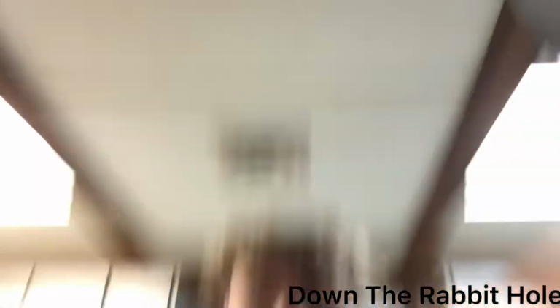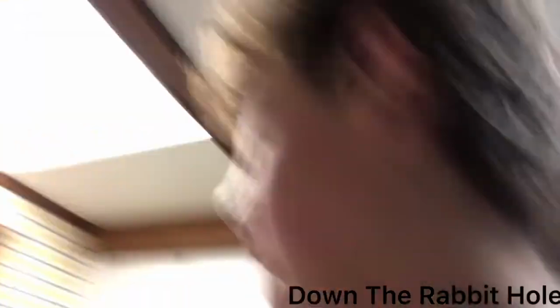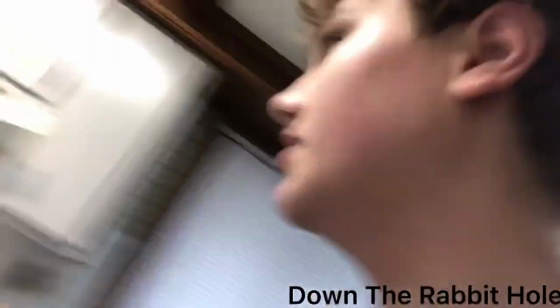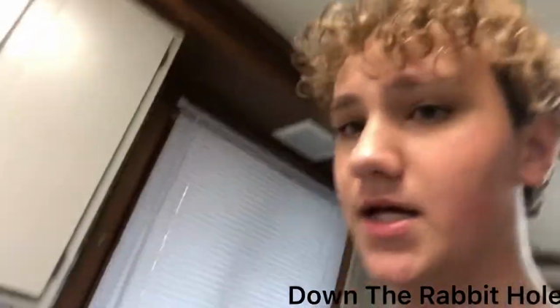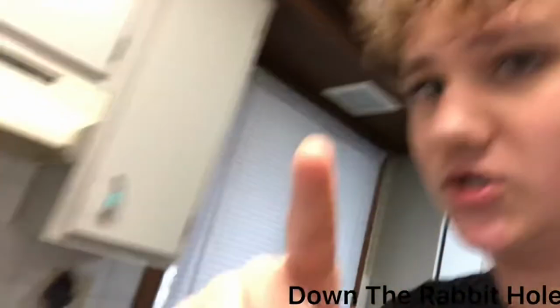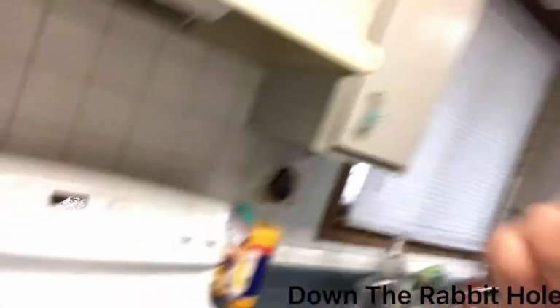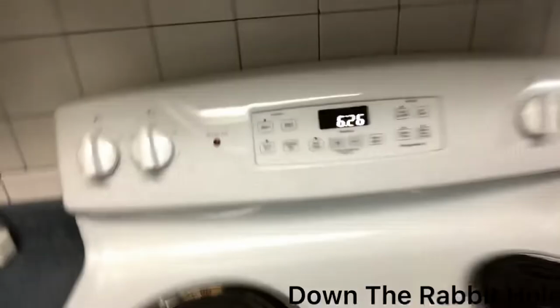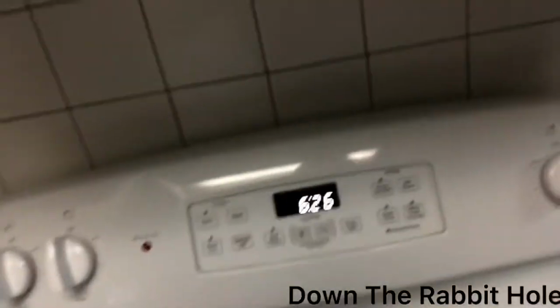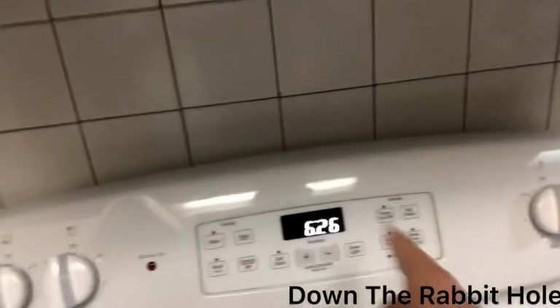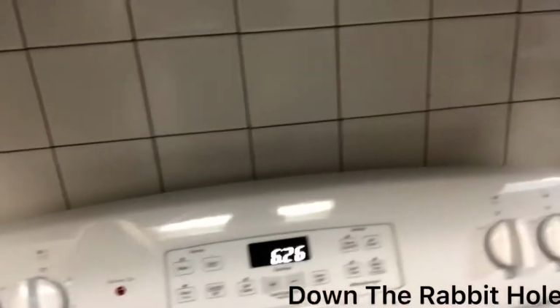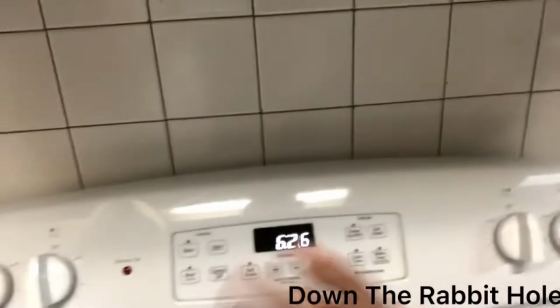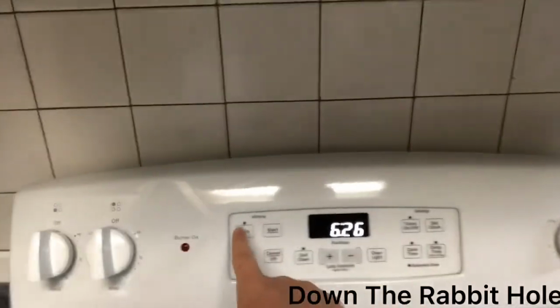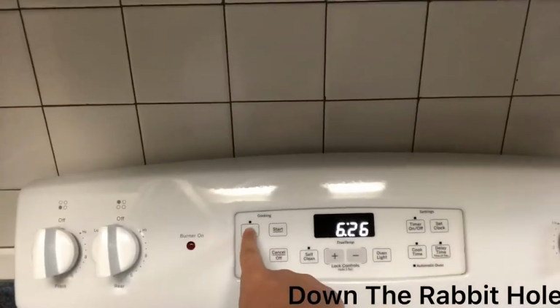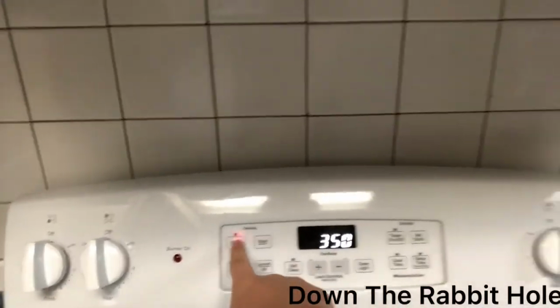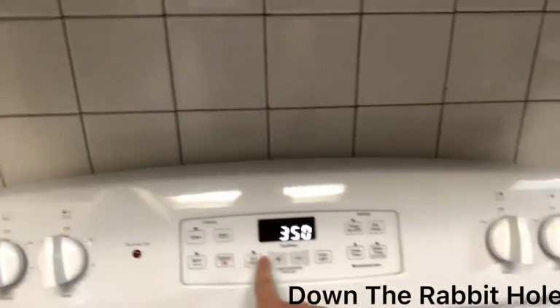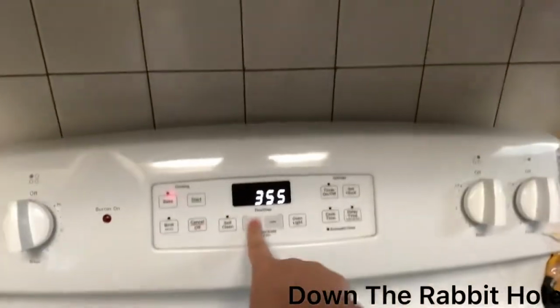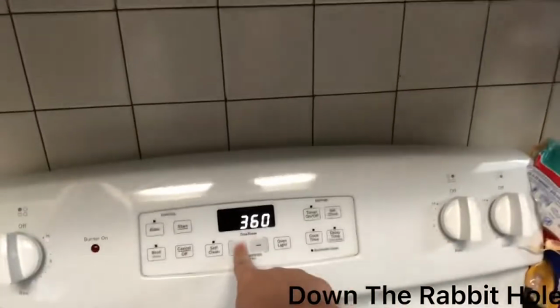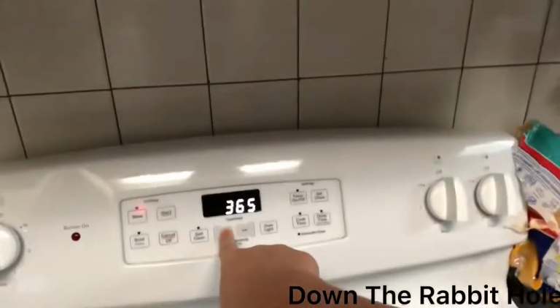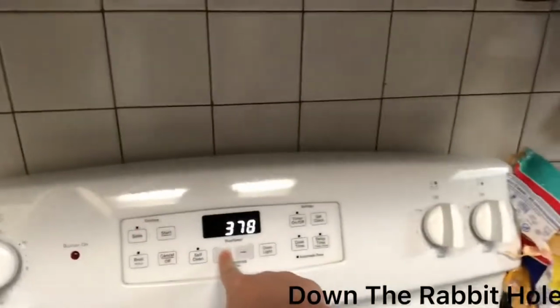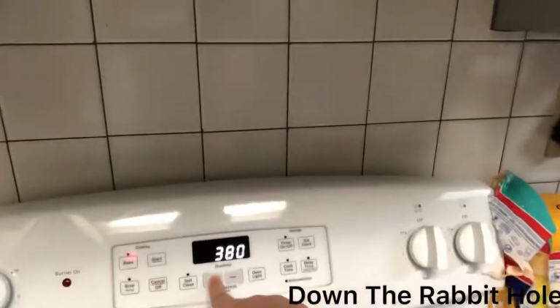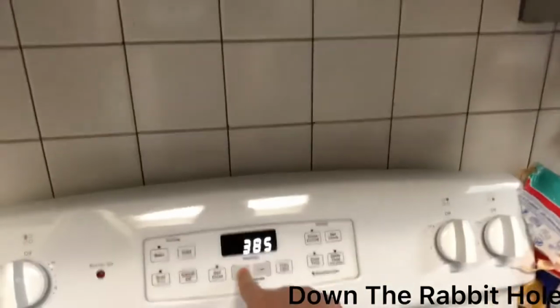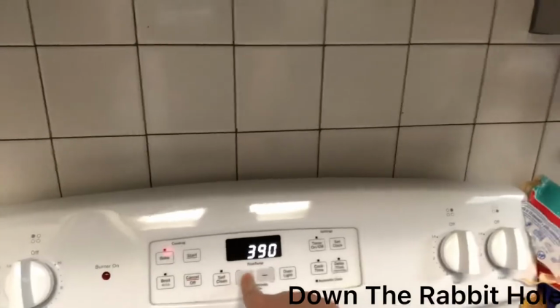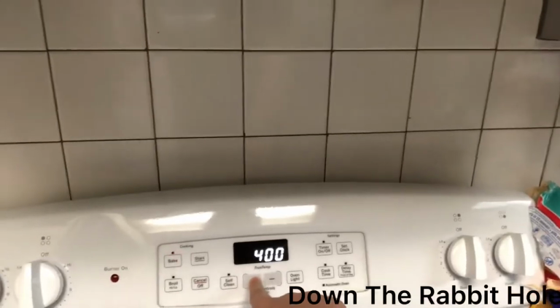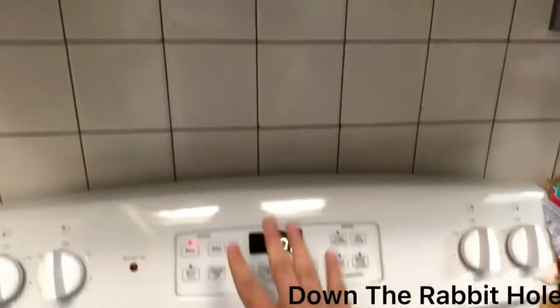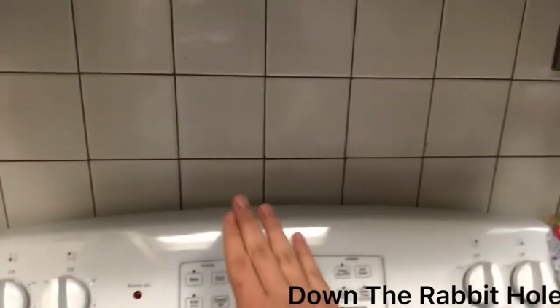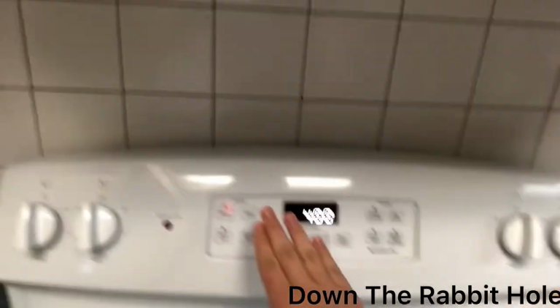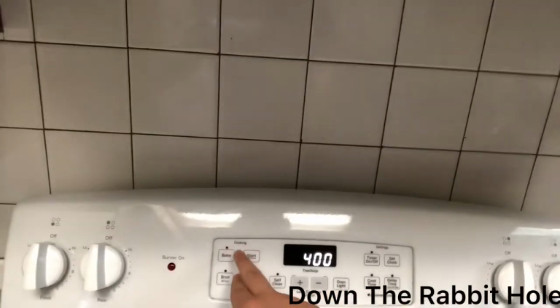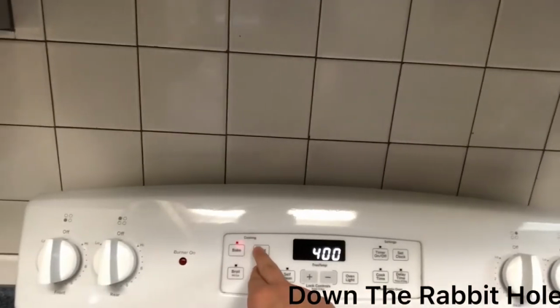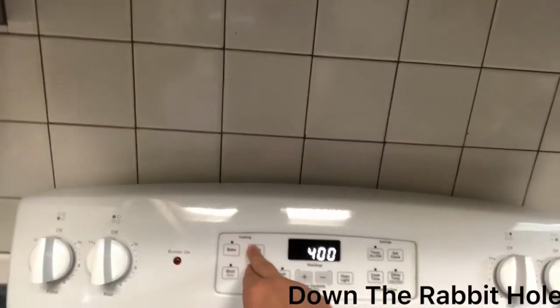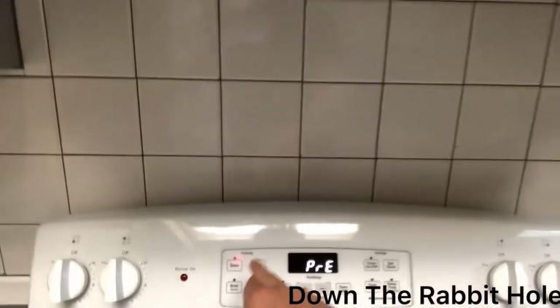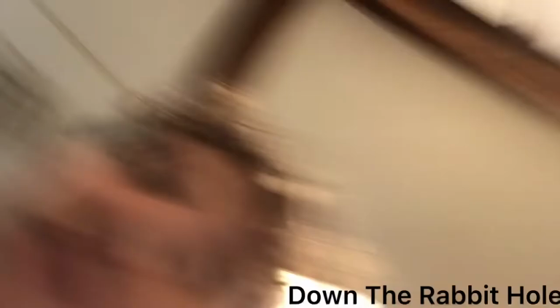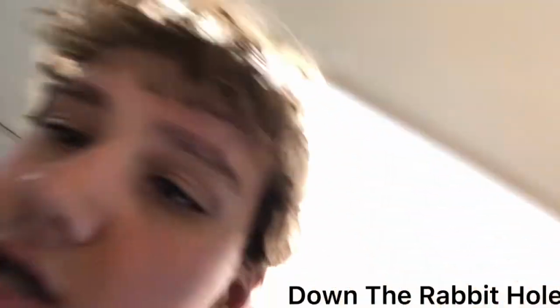Alright, here's what you want to do. See your oven here? You want to preheat it to — when you're making DiGiorno's Stuffed Crust, you want to preheat it to about 400, alright? Press start on that.